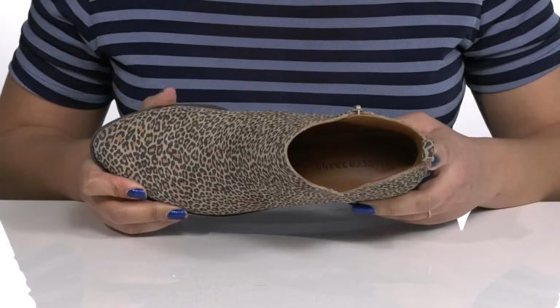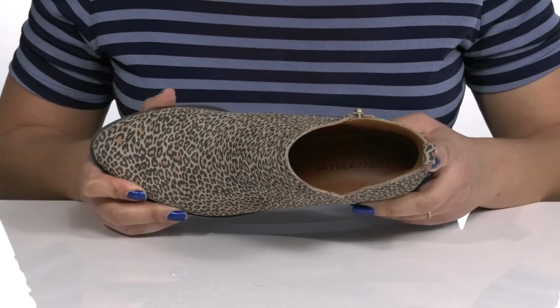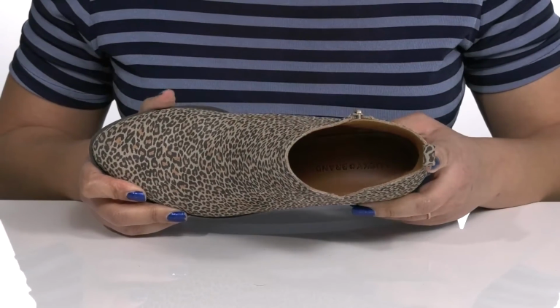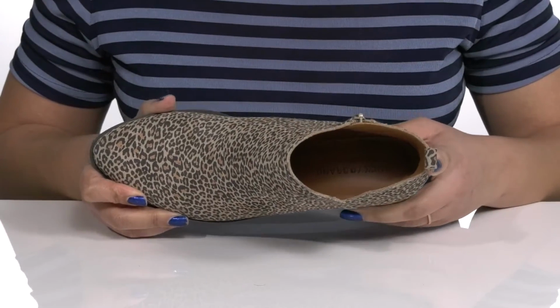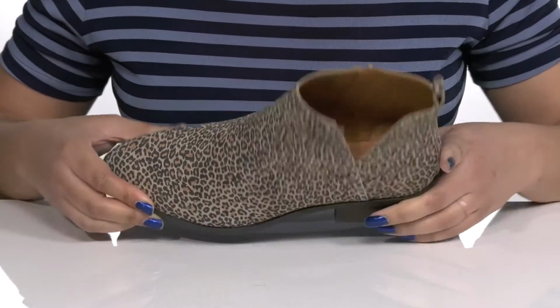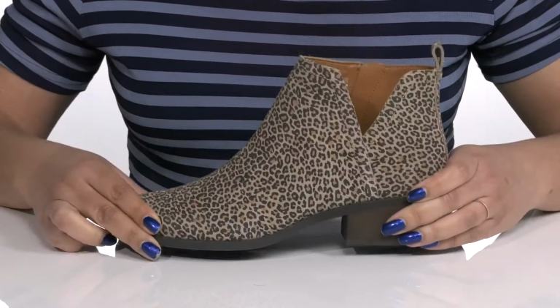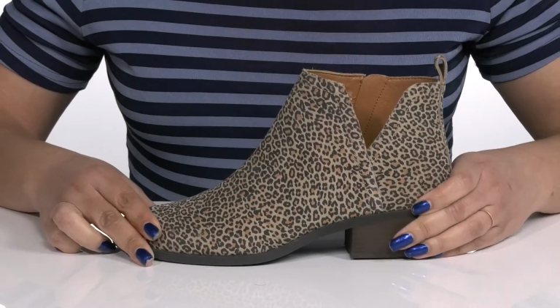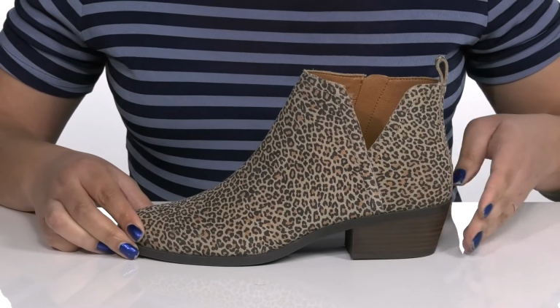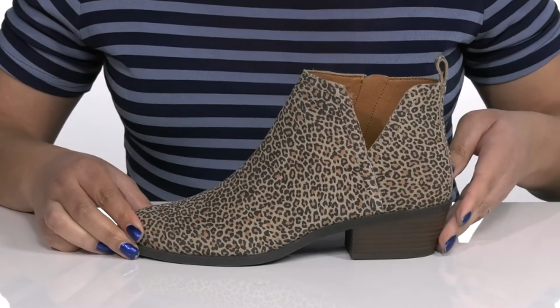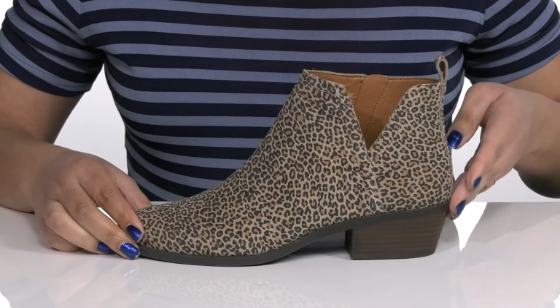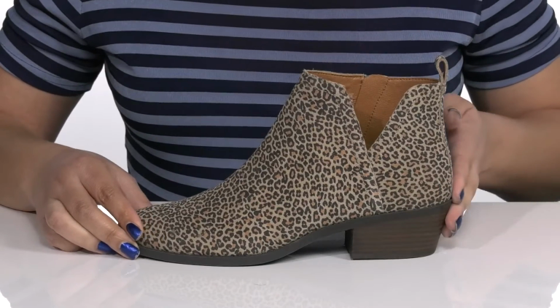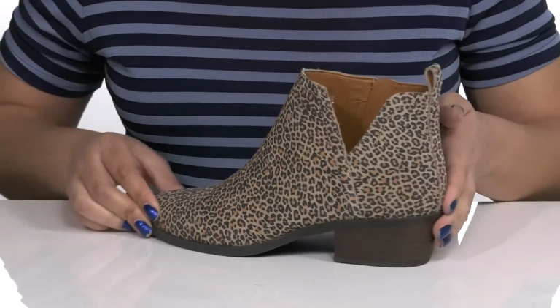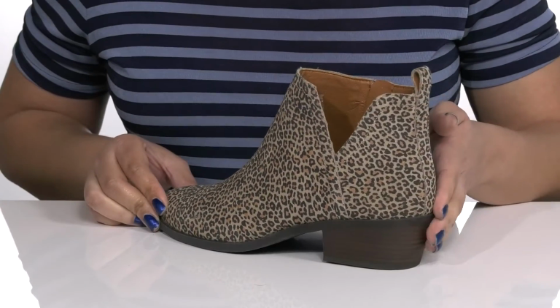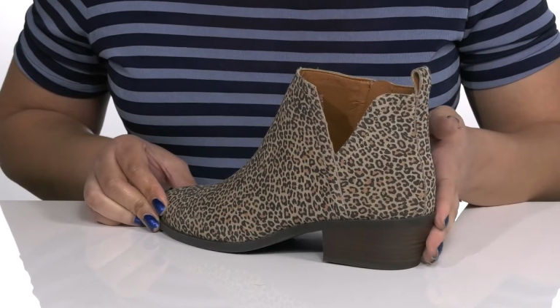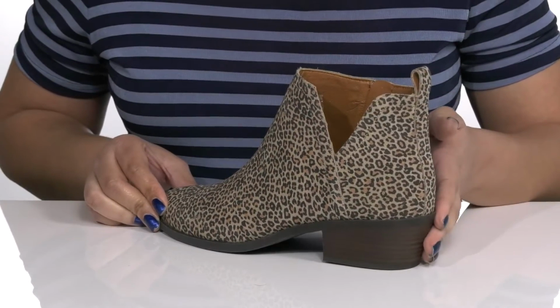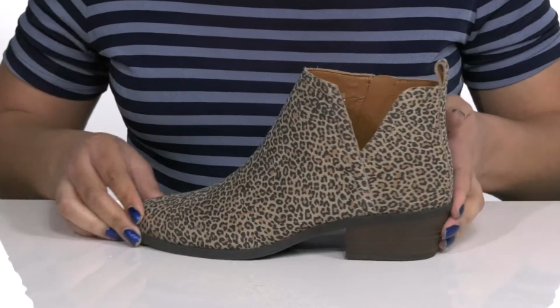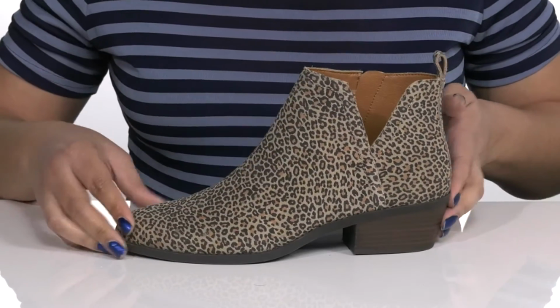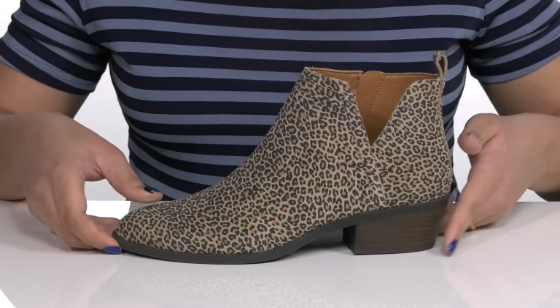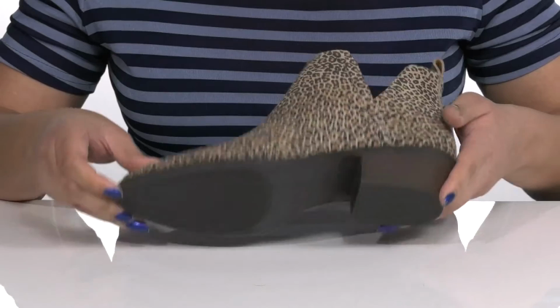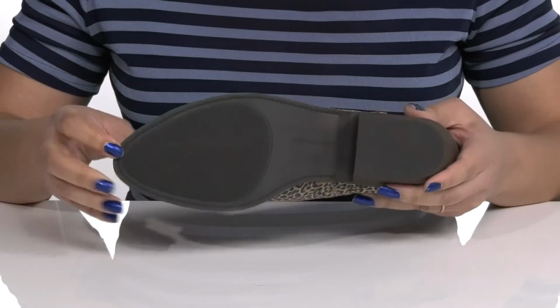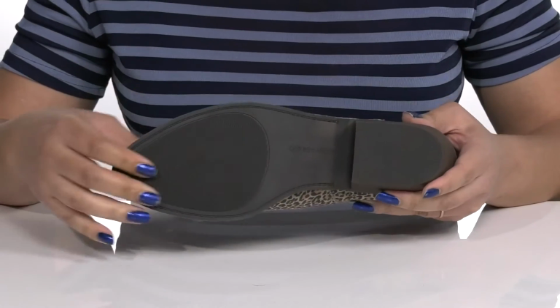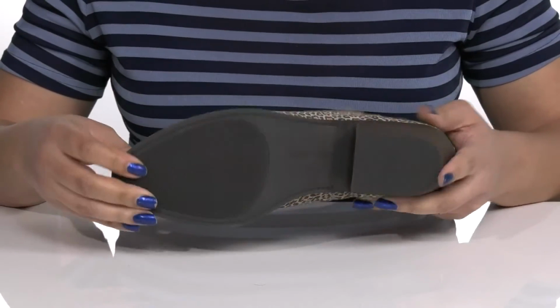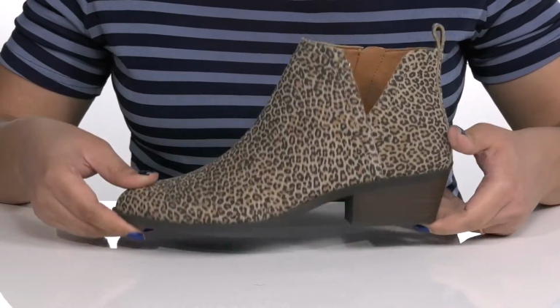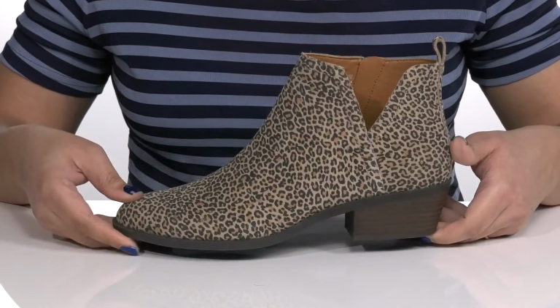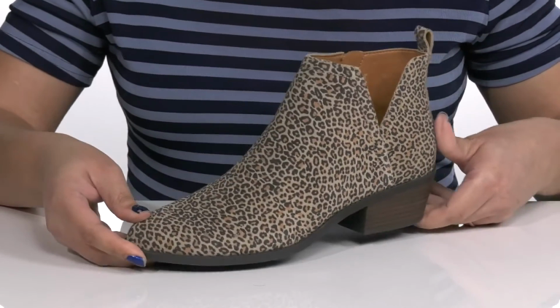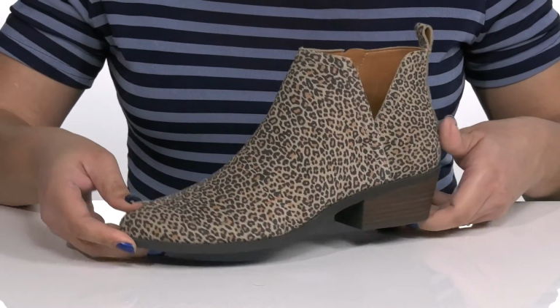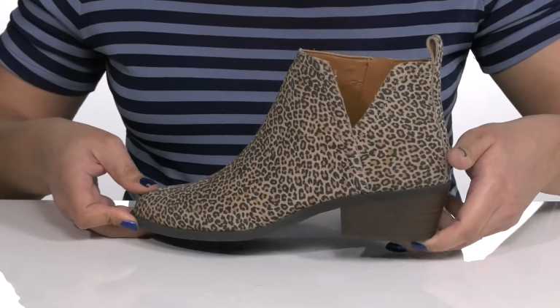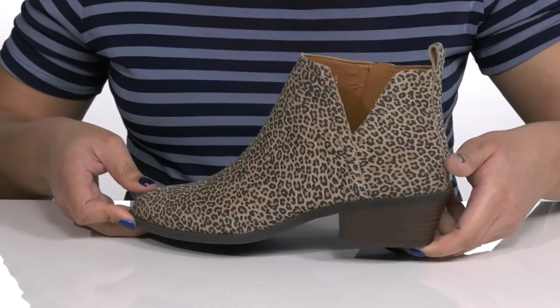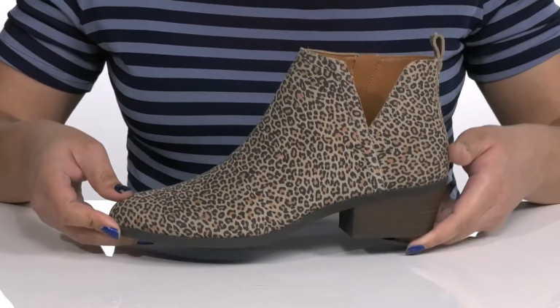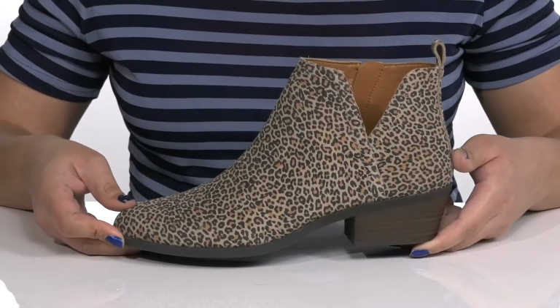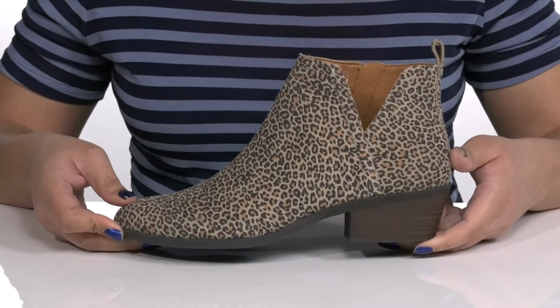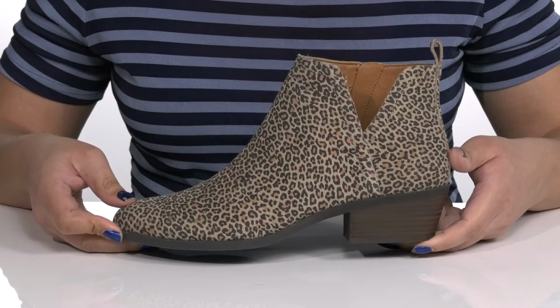footbed to keep you comfortable all day. You'll get about a two-inch boost in height from the stacked heel at the back, and it's all on top of a textured man-made outsole. Show these off in a cute pair of skinny jeans or a long slitted skirt.